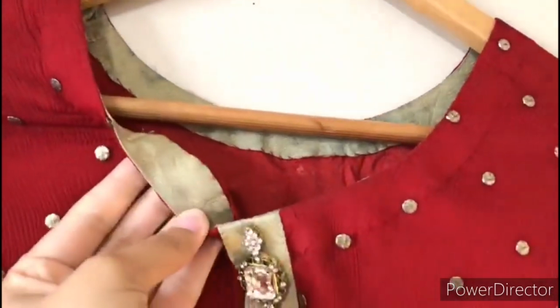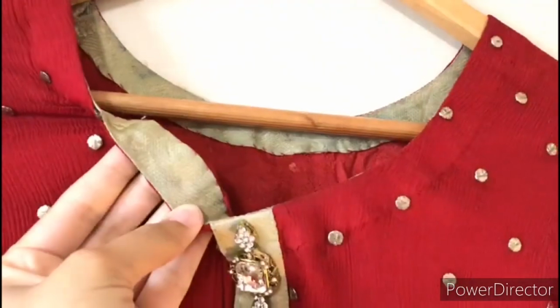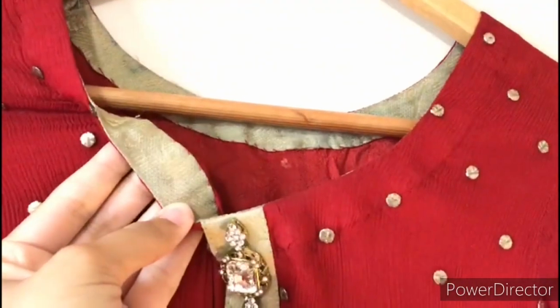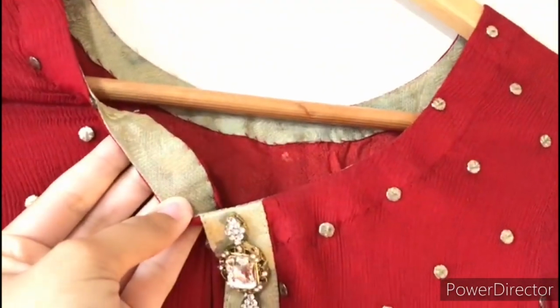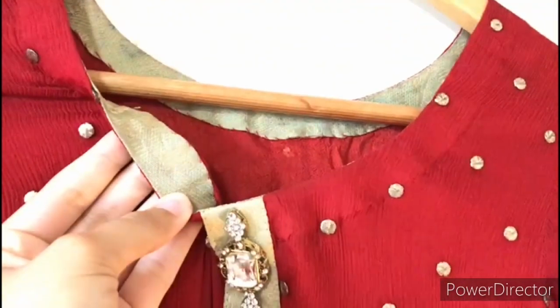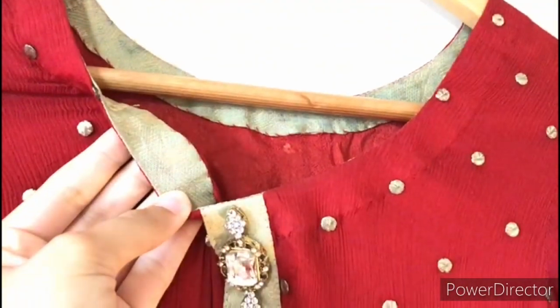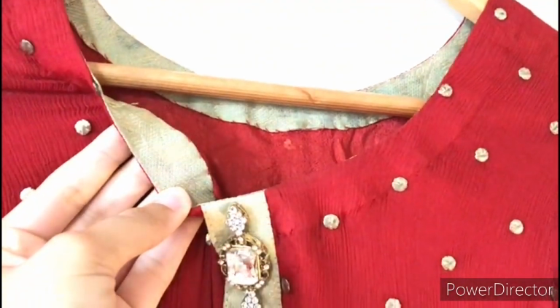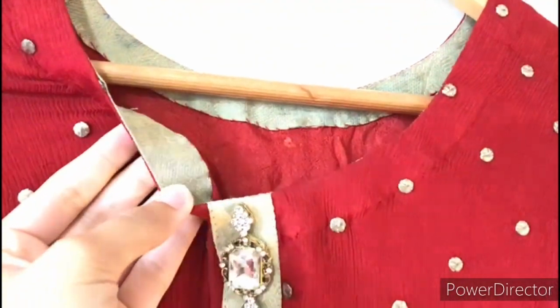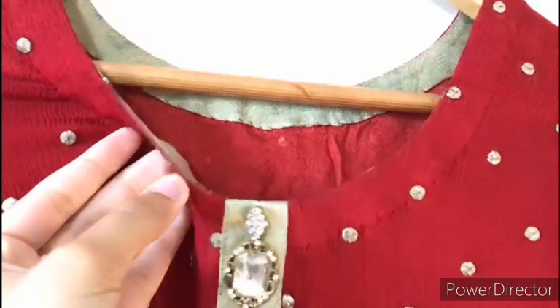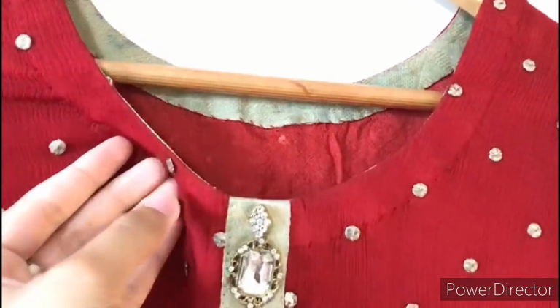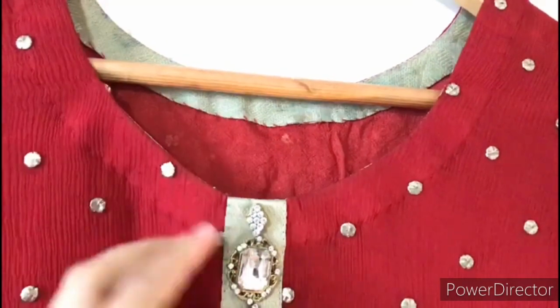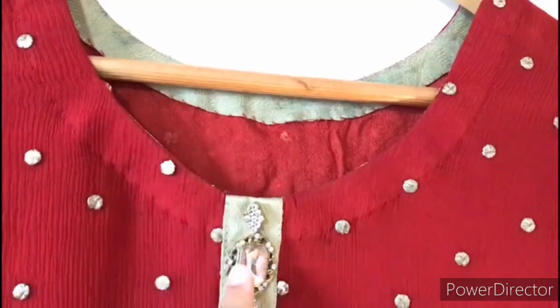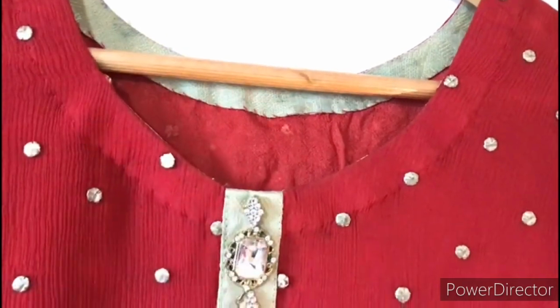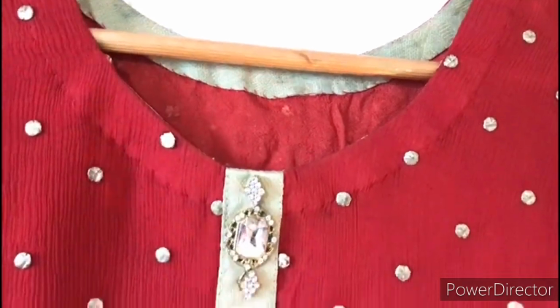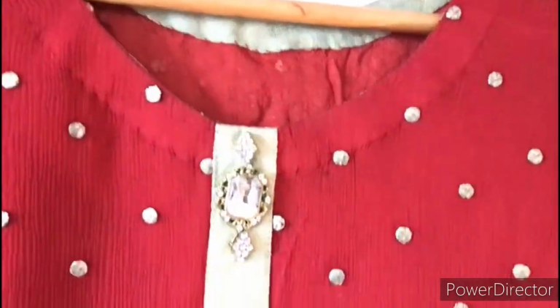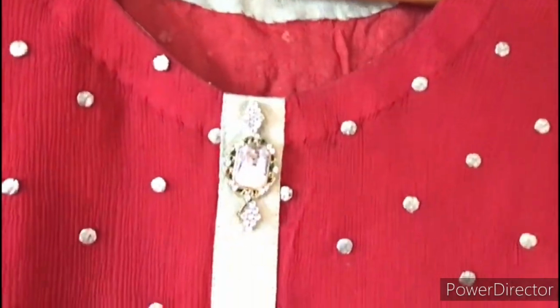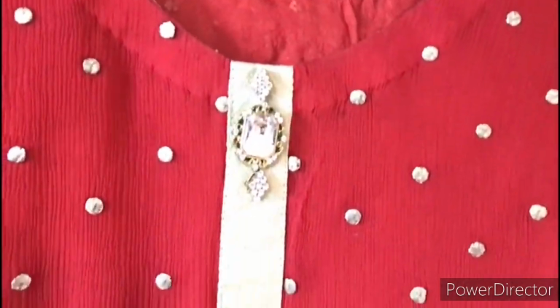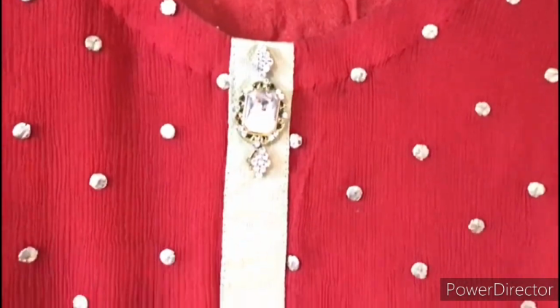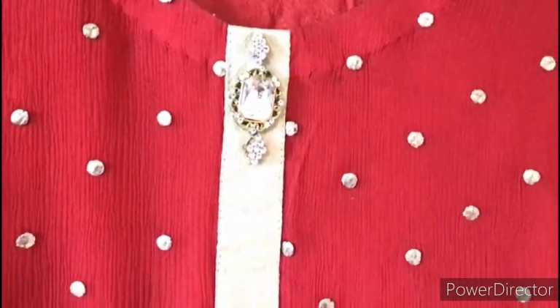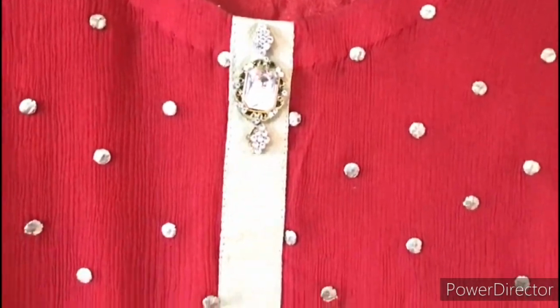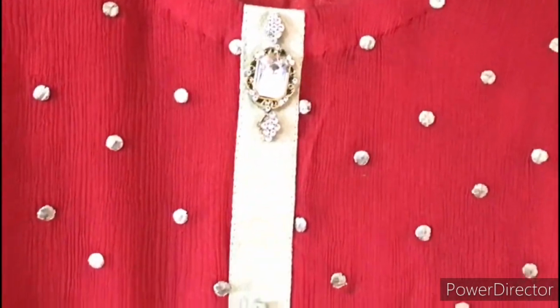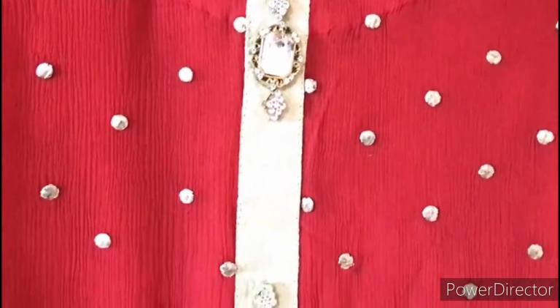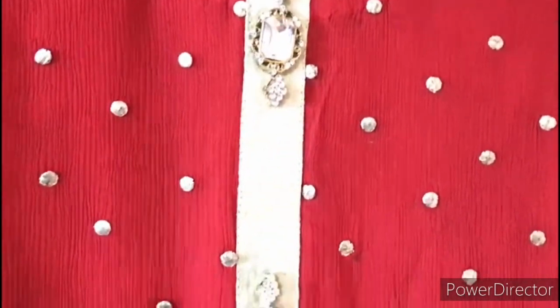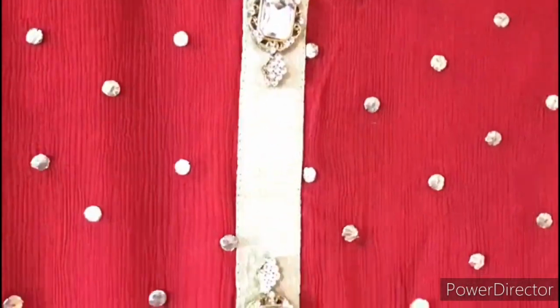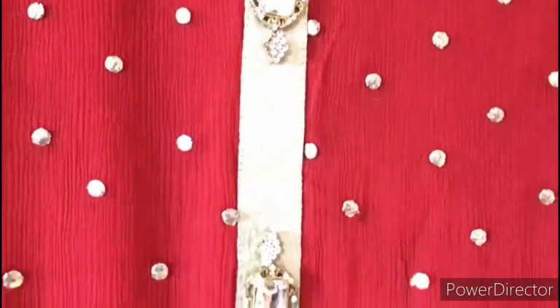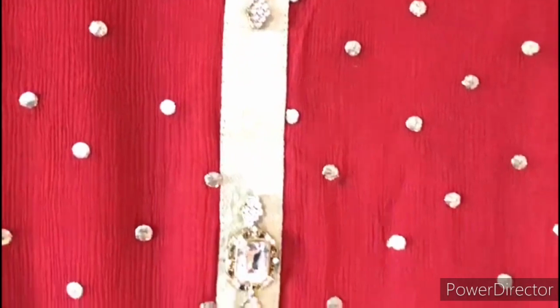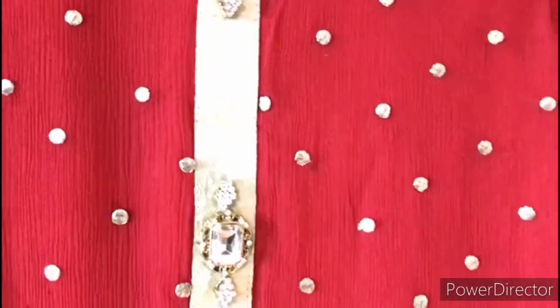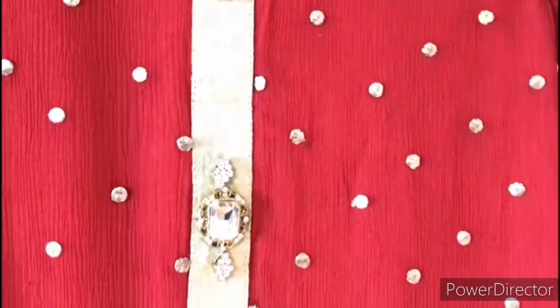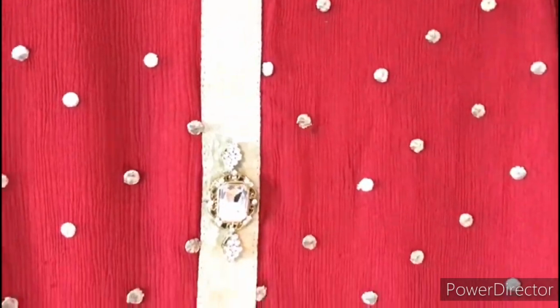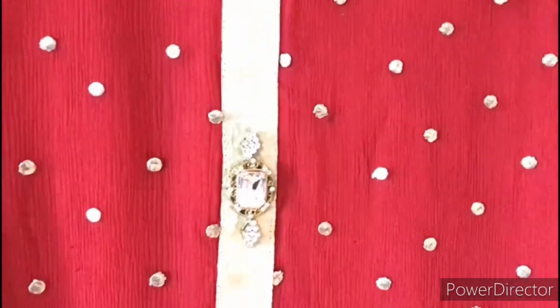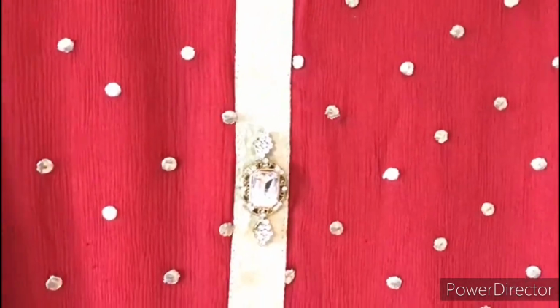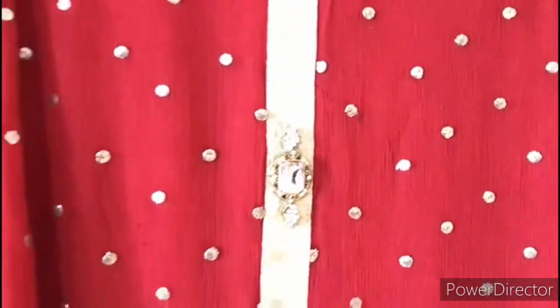If you can see it, it is pure tissue — it is Indian self-print tissue. It is used in the internal facing.